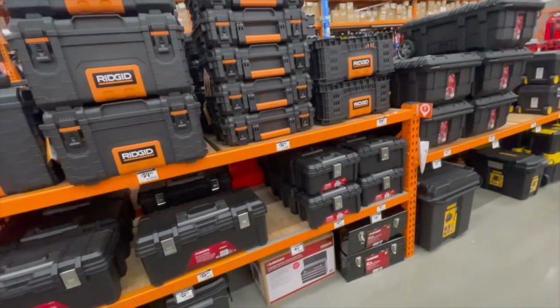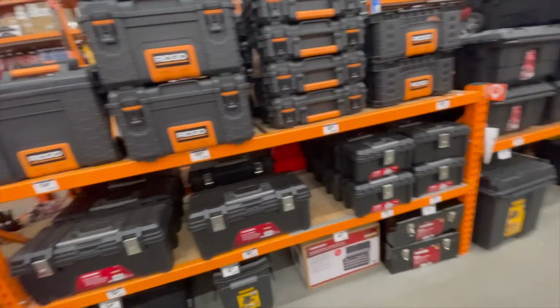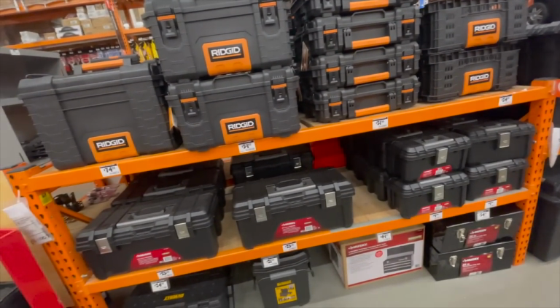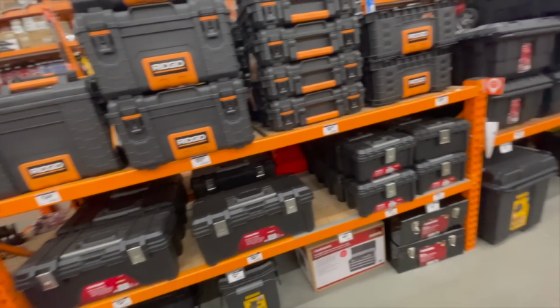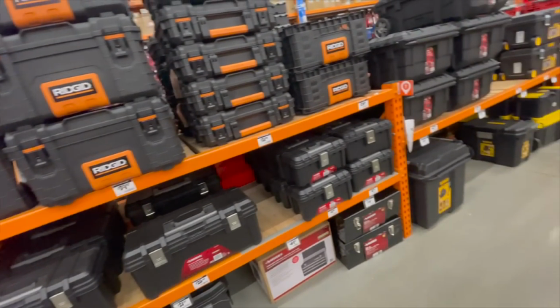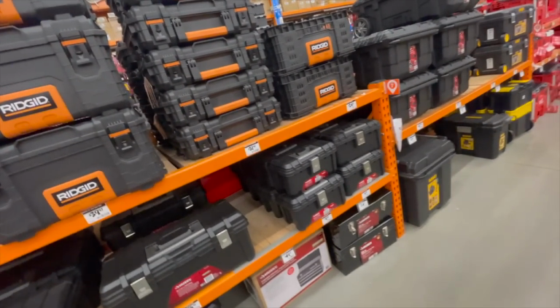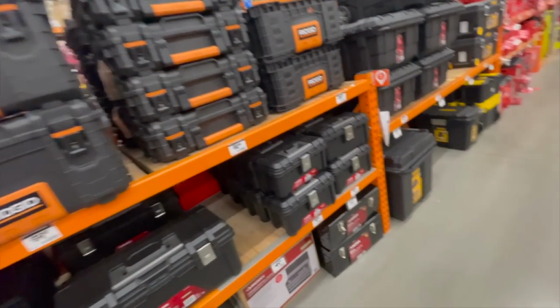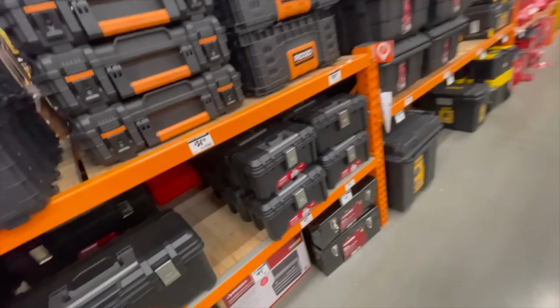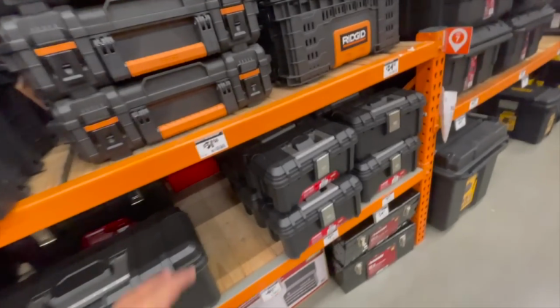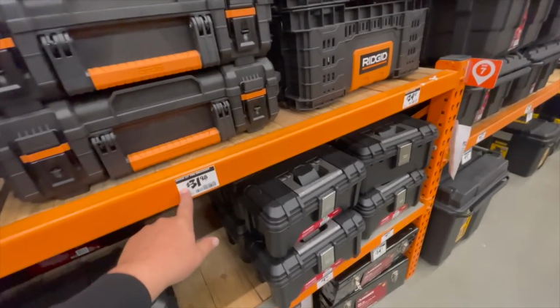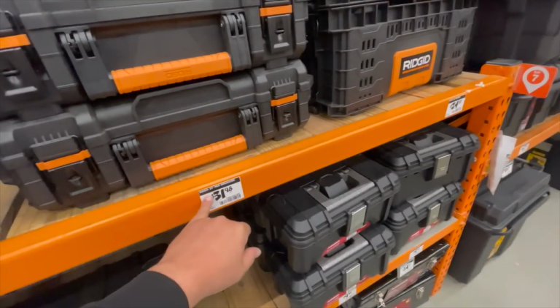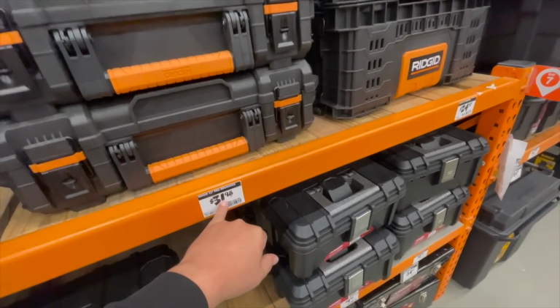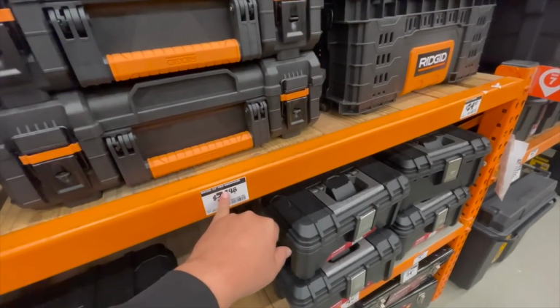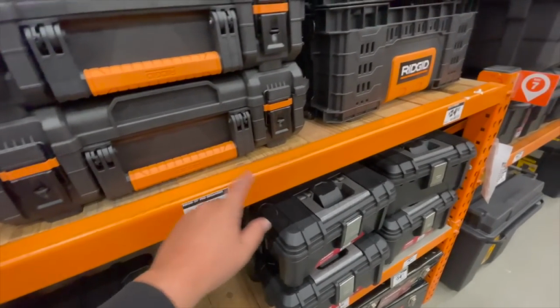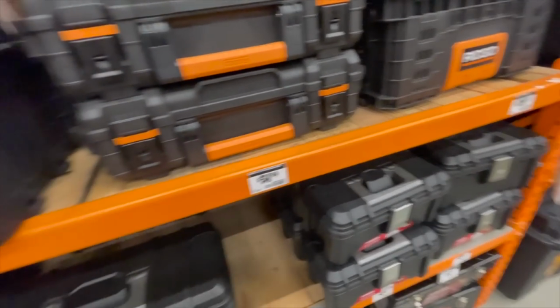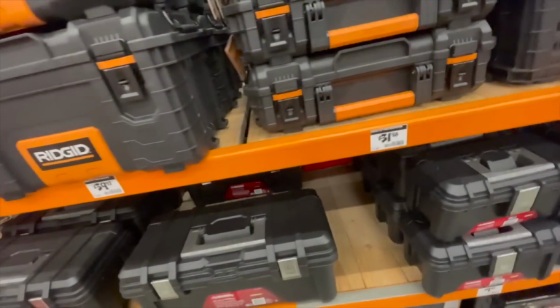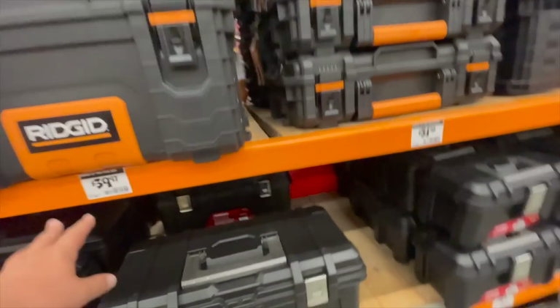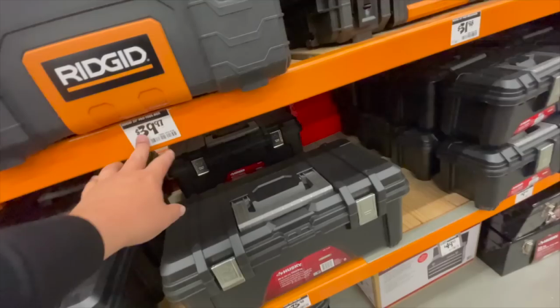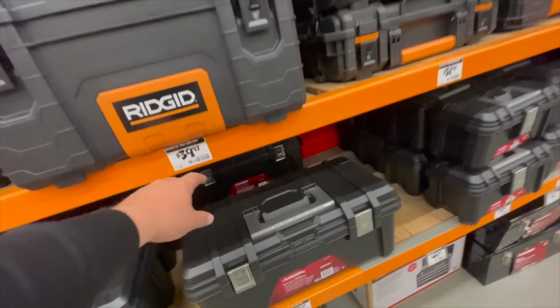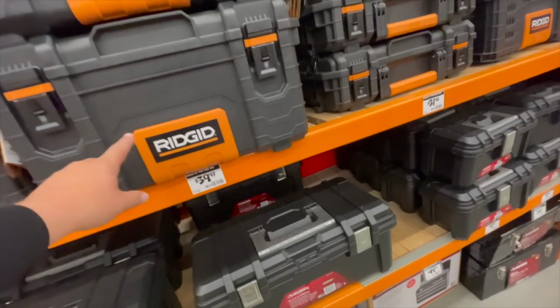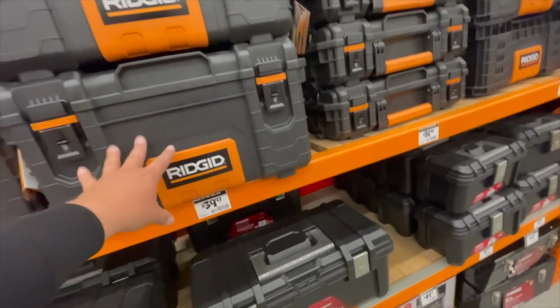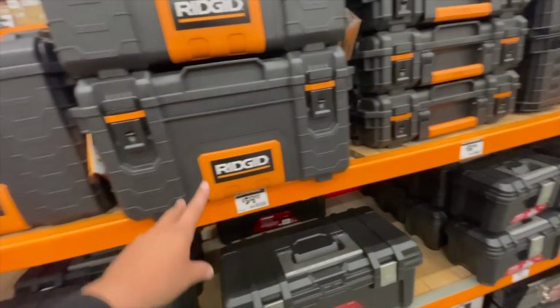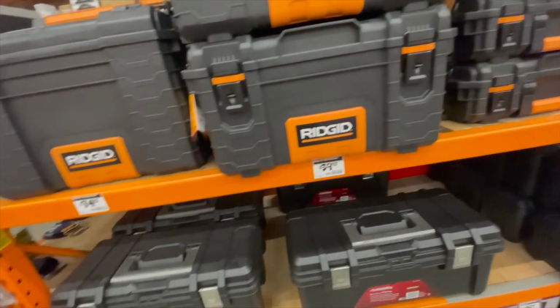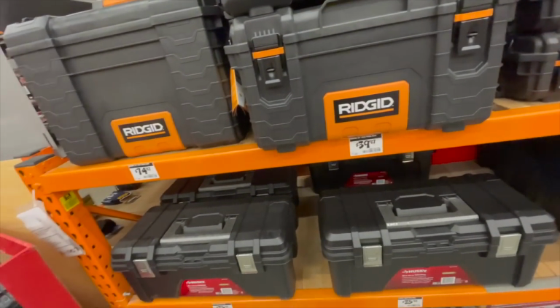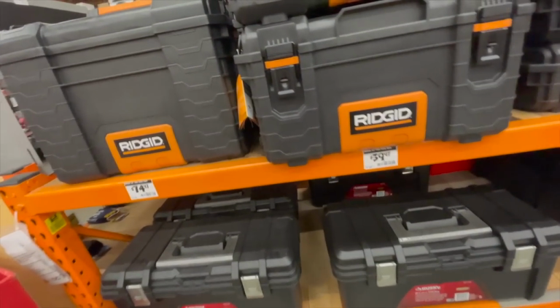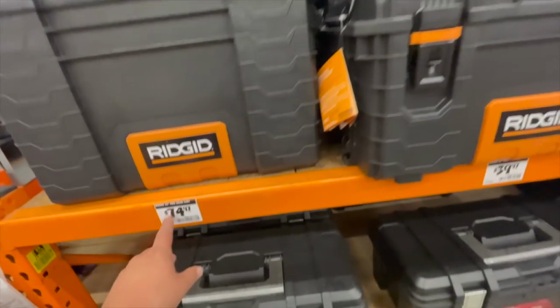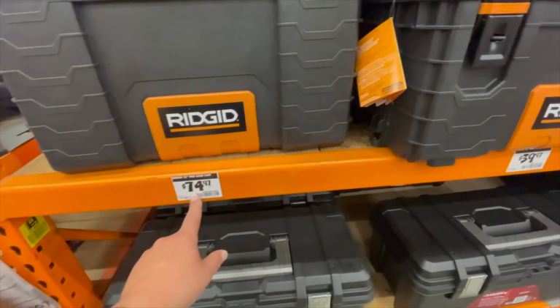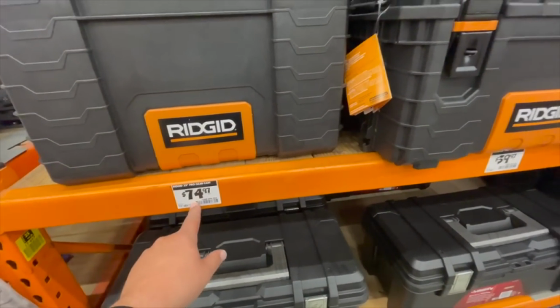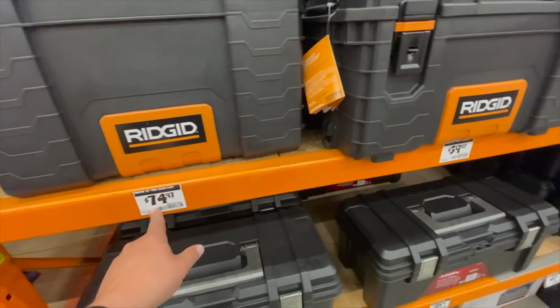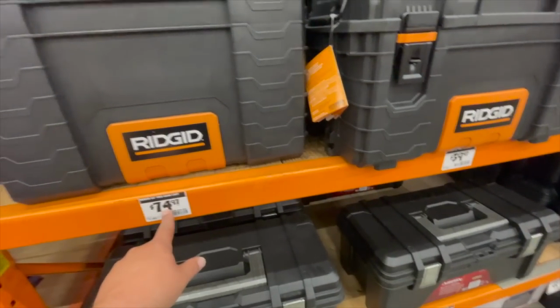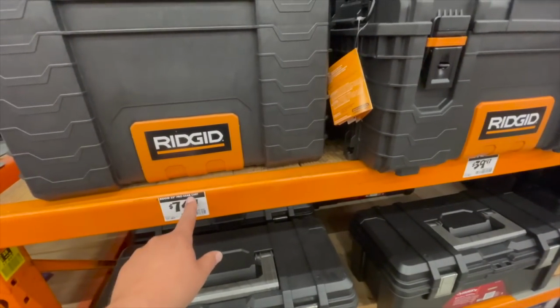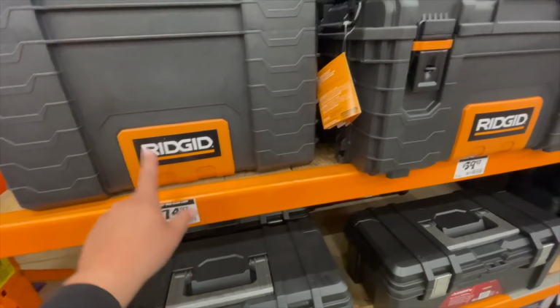Rigid — same prices for their tool storage. $31 for the 22-inch Pro Organizer. $40 for their Pro Toolbox. And $74 to $80 for their gear cart.